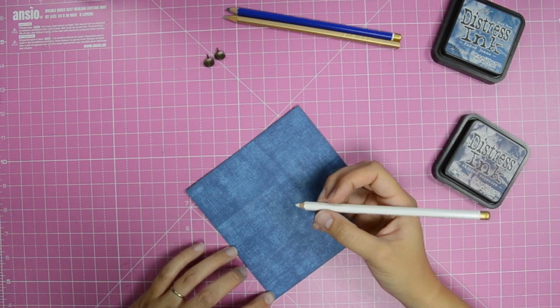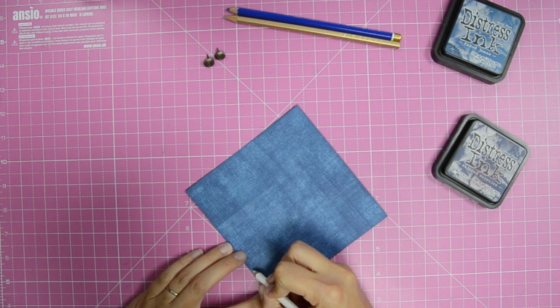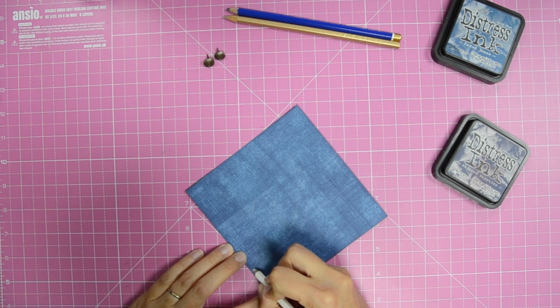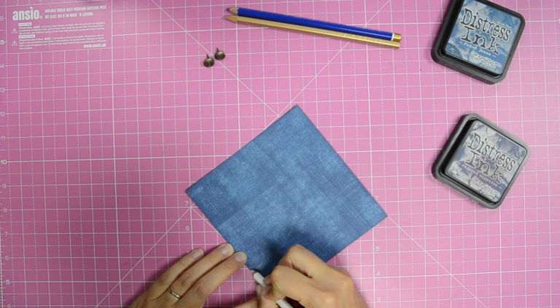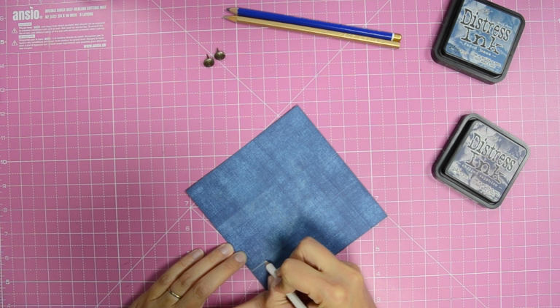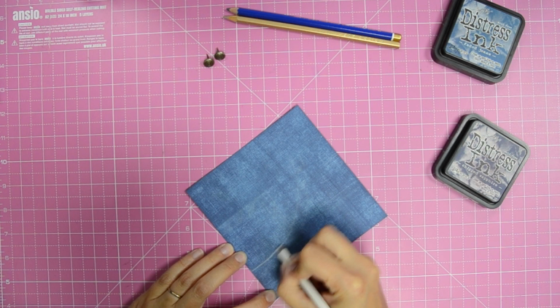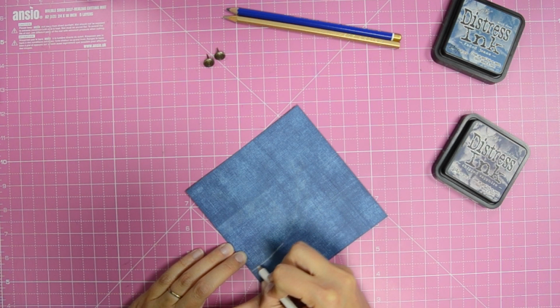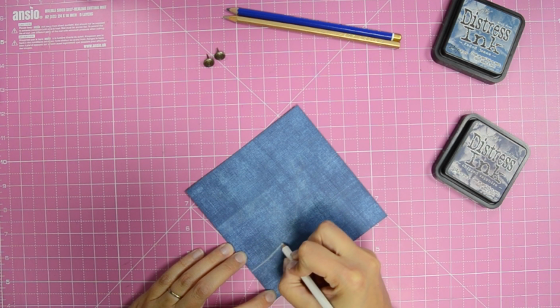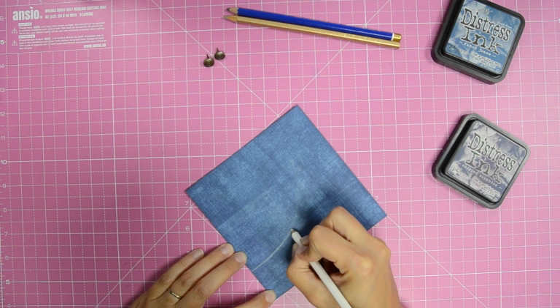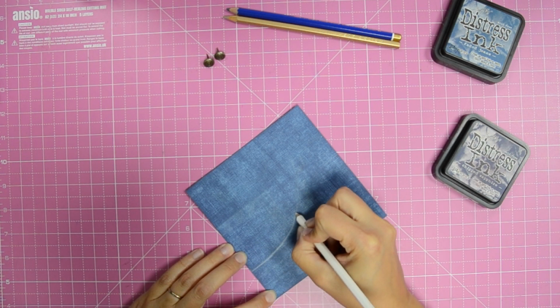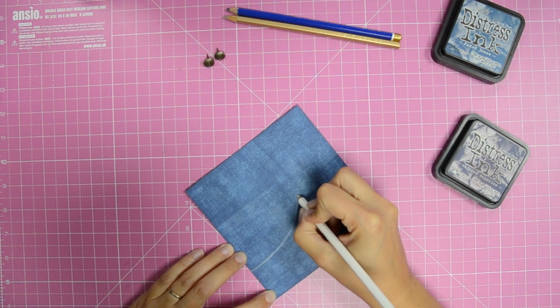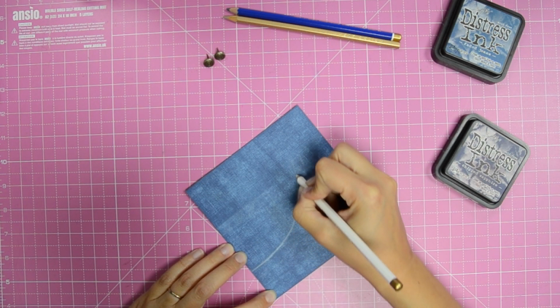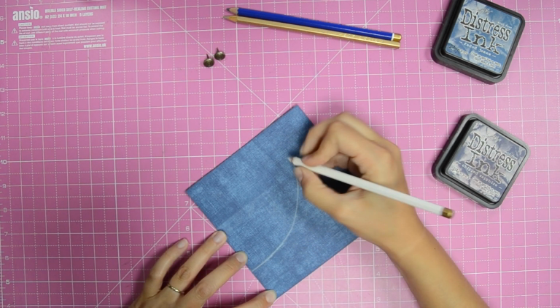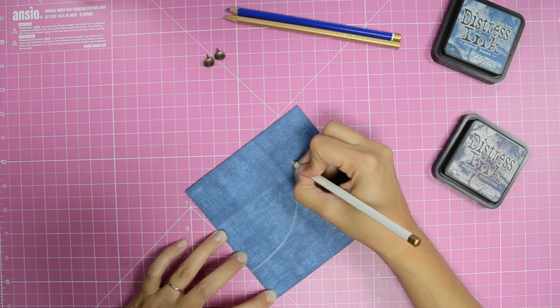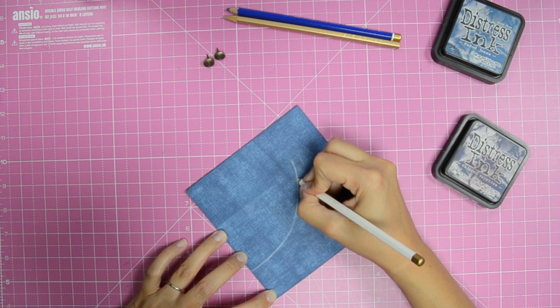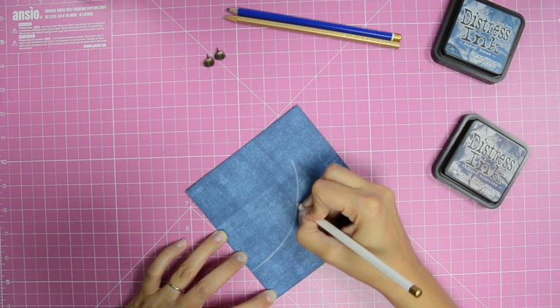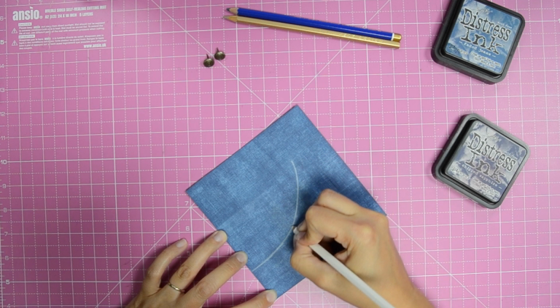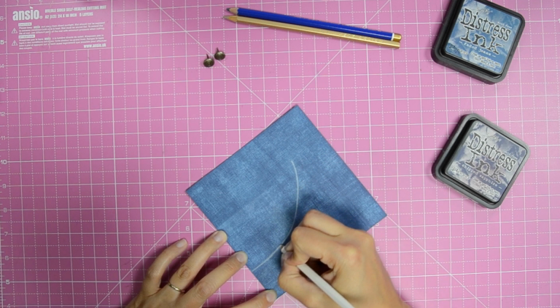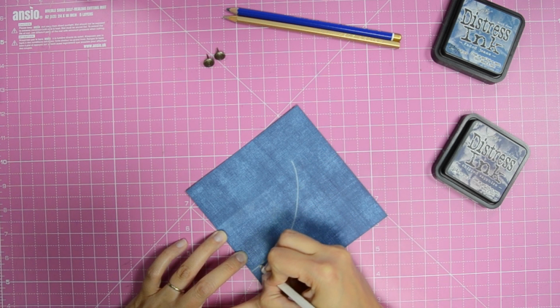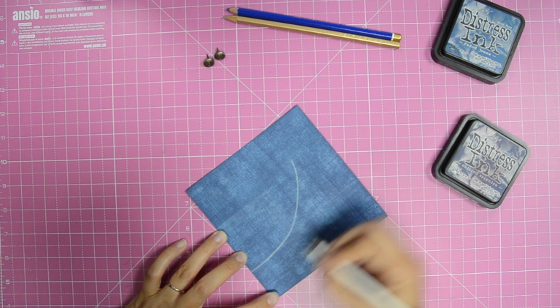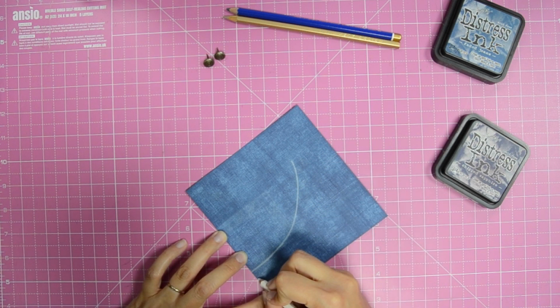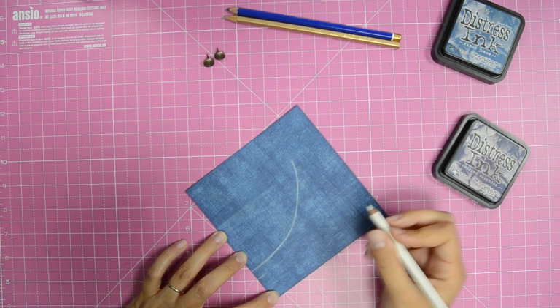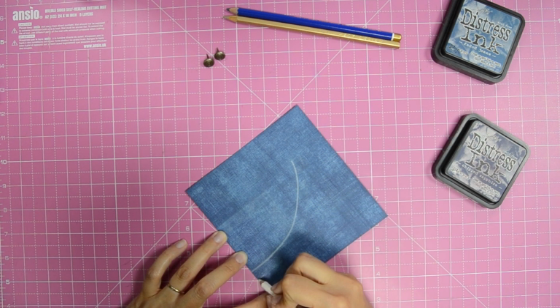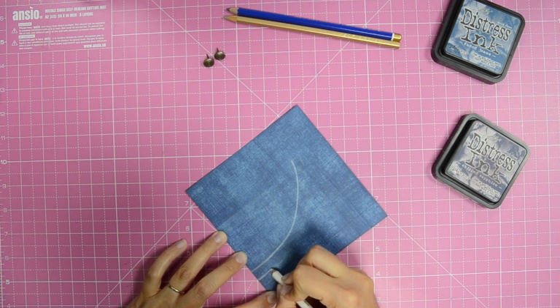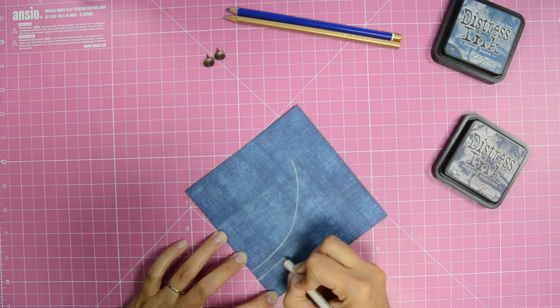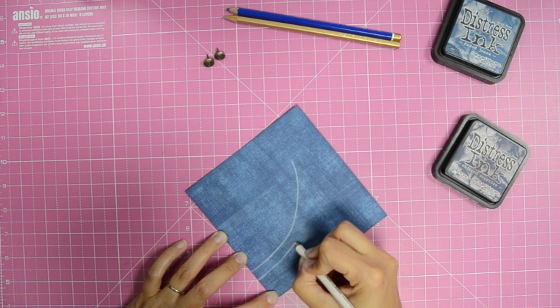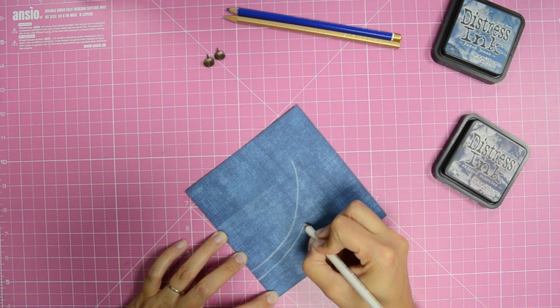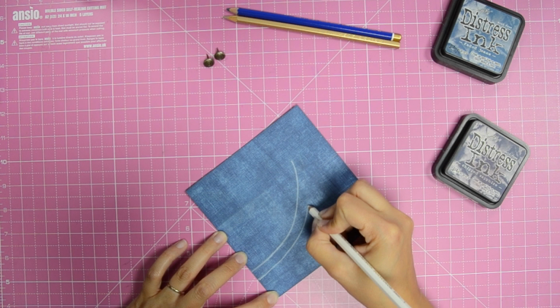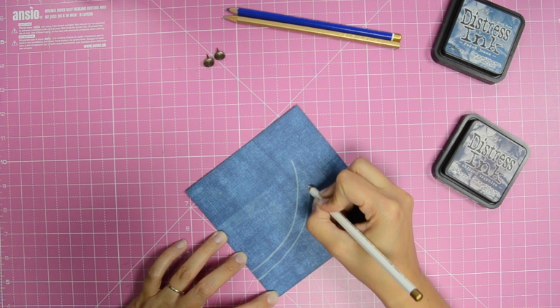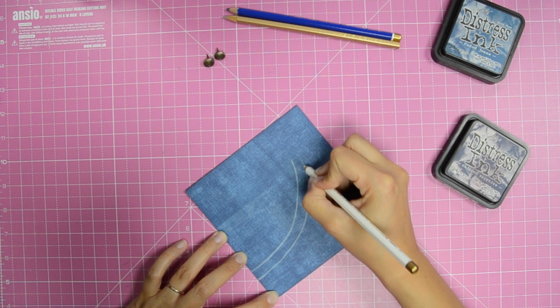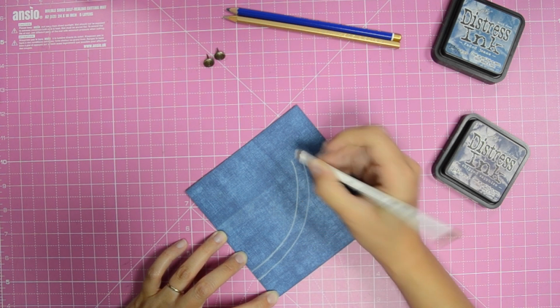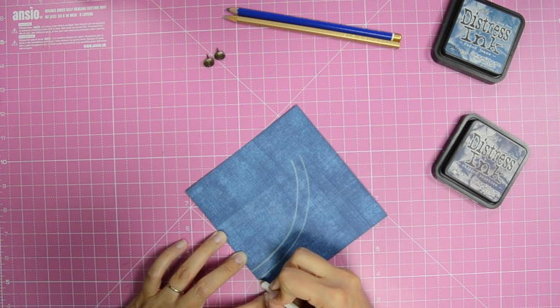Next, draw on the jean pocket detail using a white pencil, and repeat this process for the belt loop and waistband pieces.